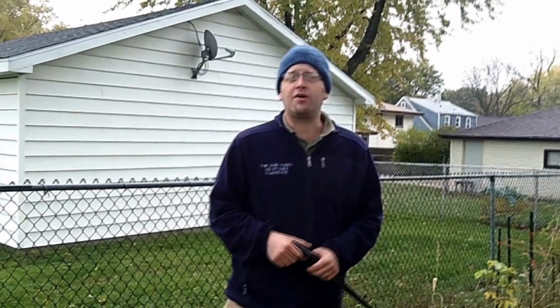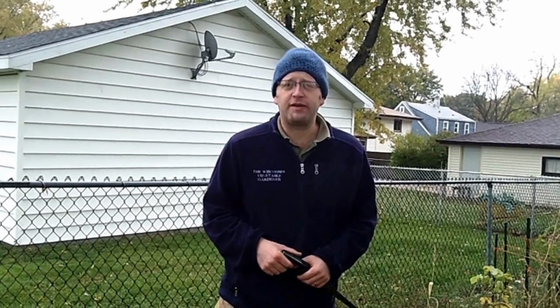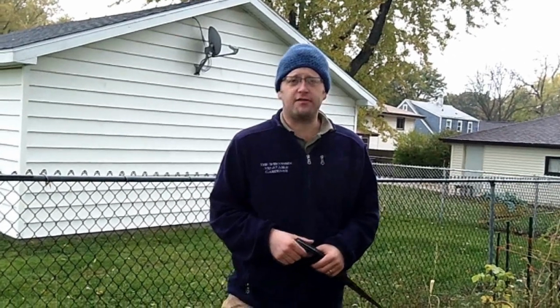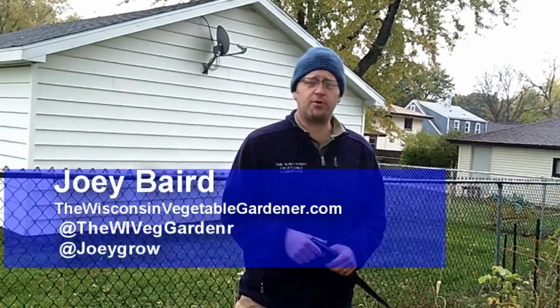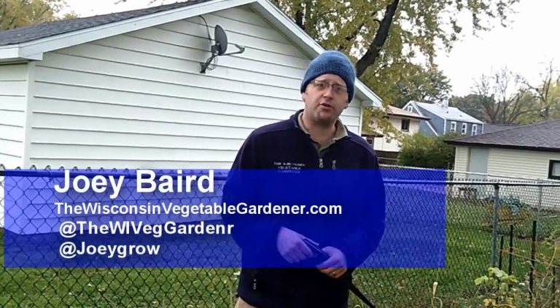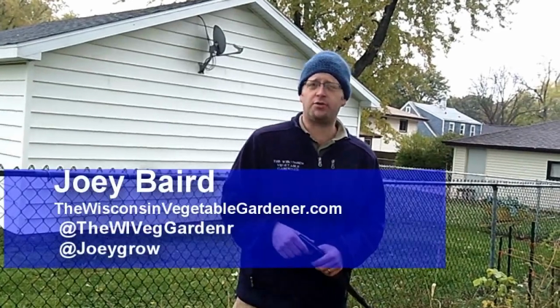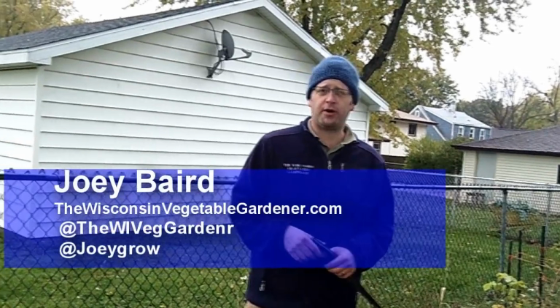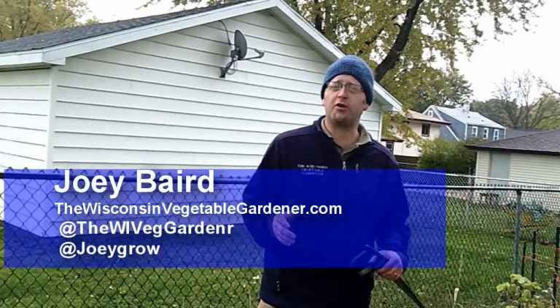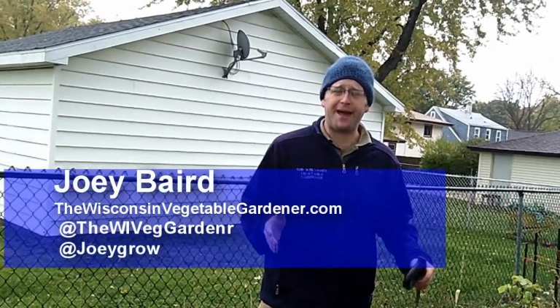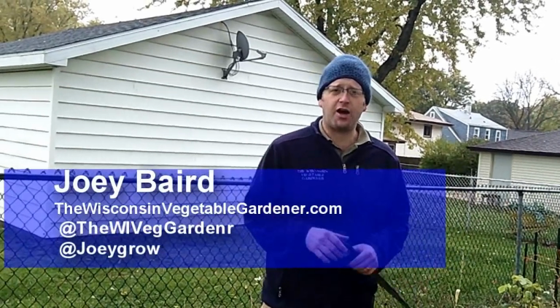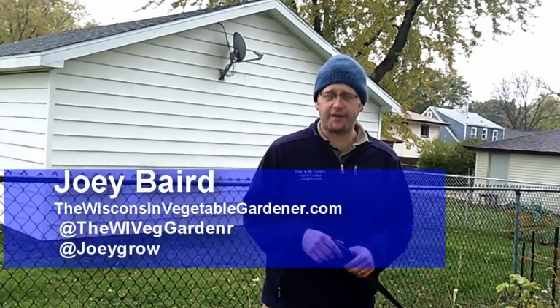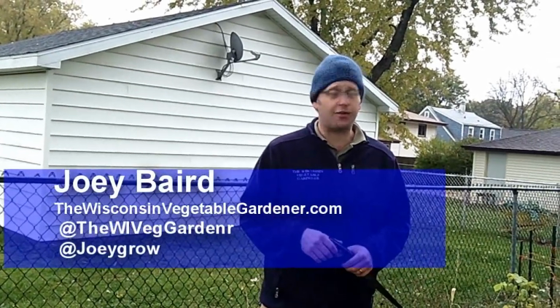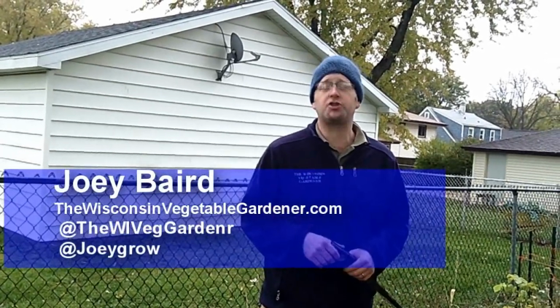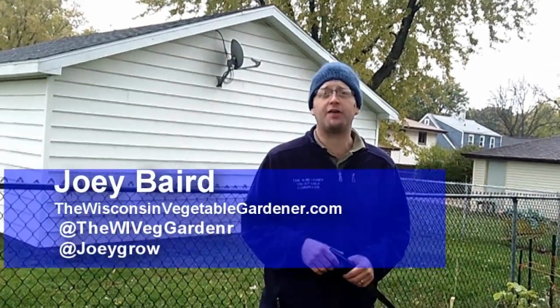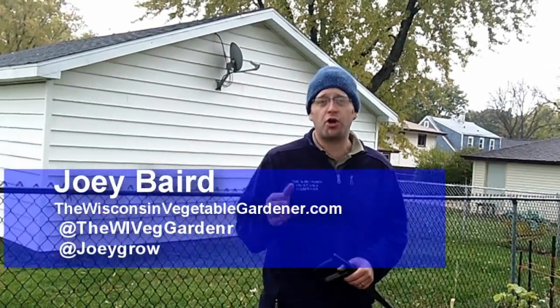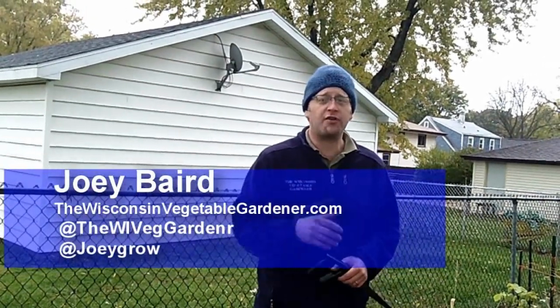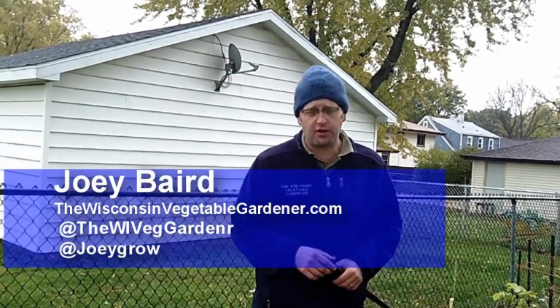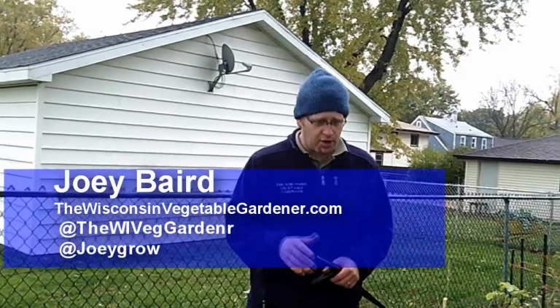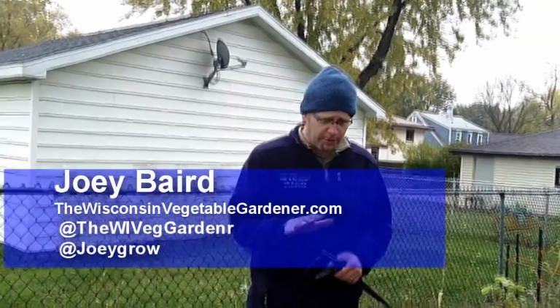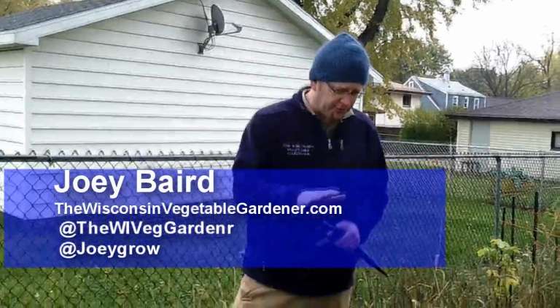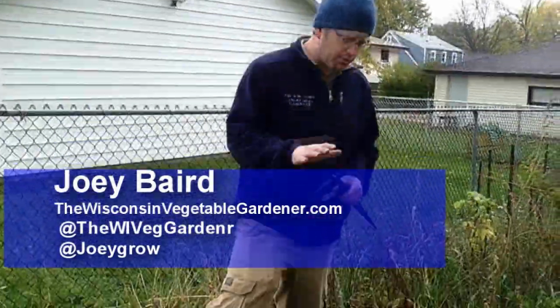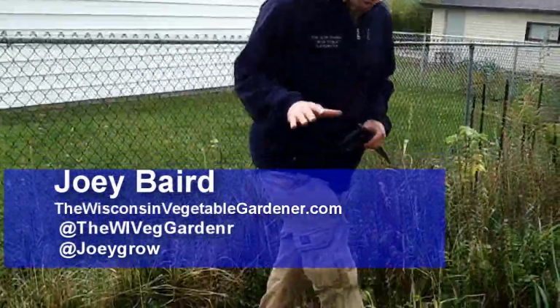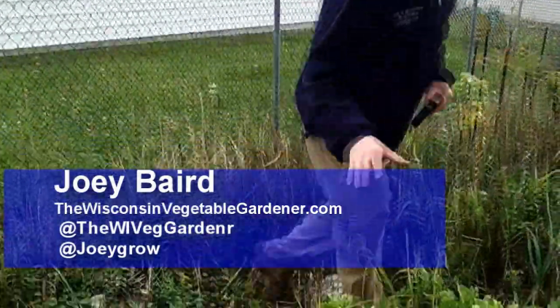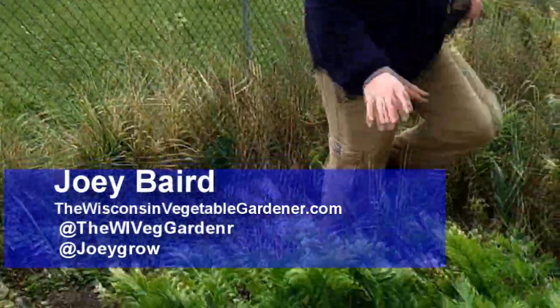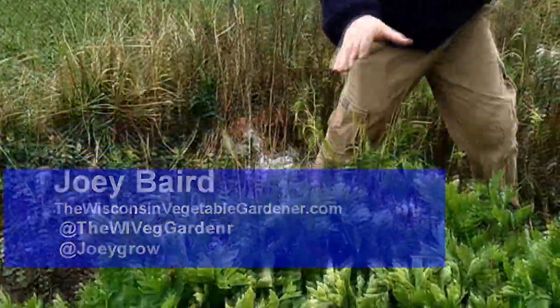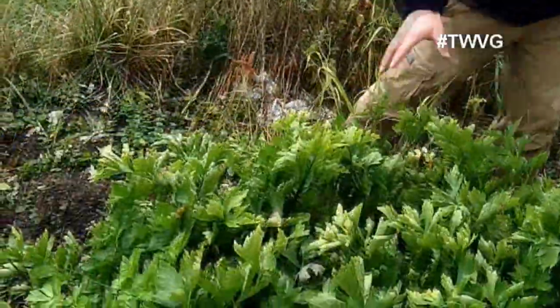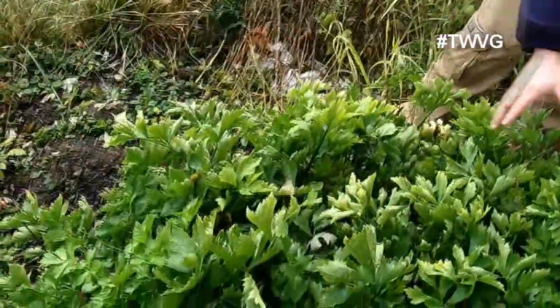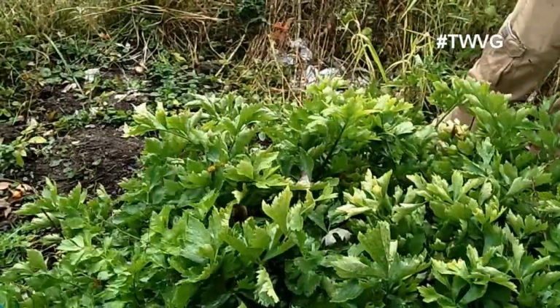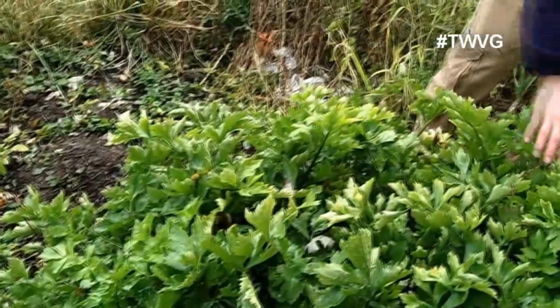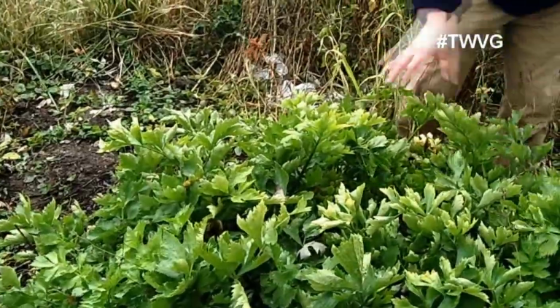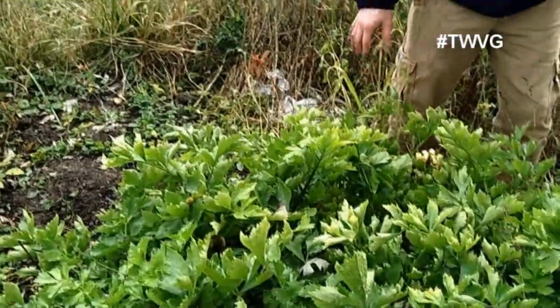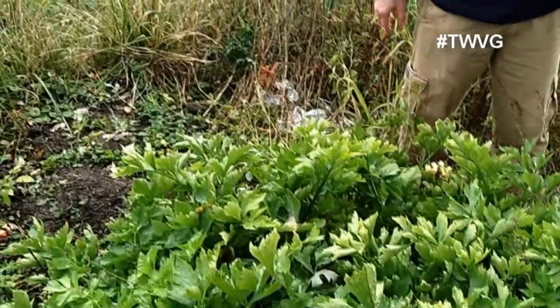Welcome to the Wisconsin Vegetable Gardener. I'm Joey Baird. We are in the back side of the large garden and we're going to harvest celery. We've had a phenomenal crop here of Utah tall celery.